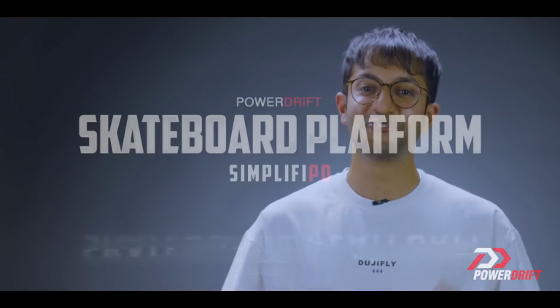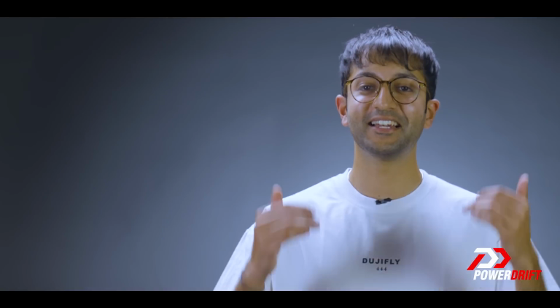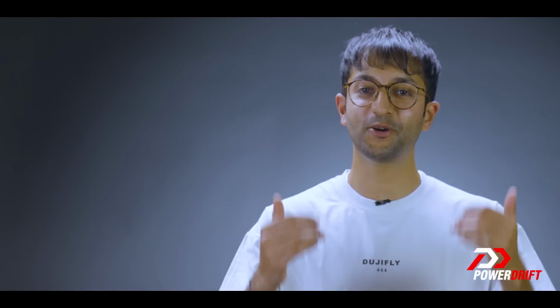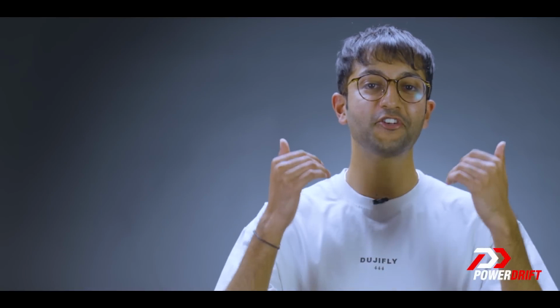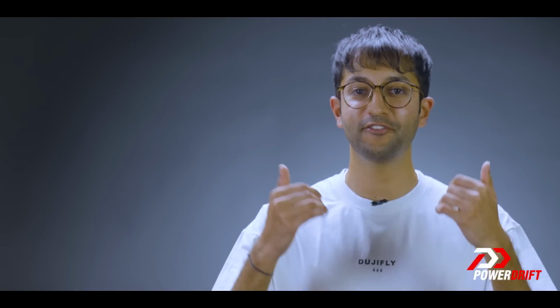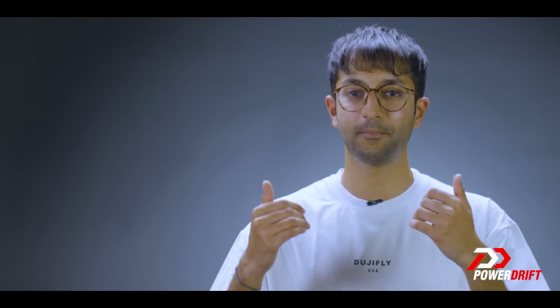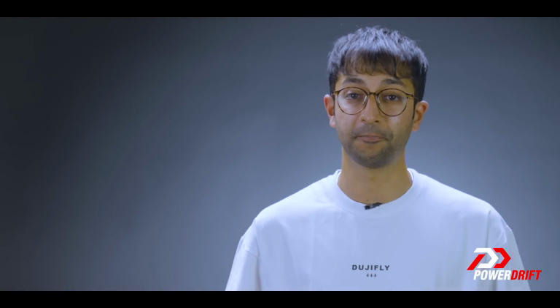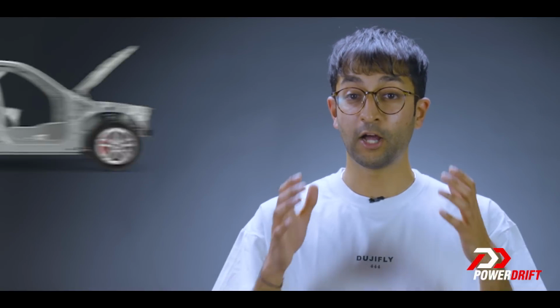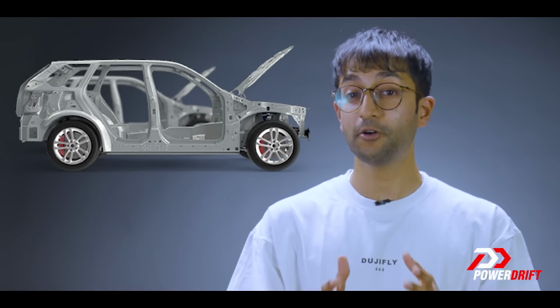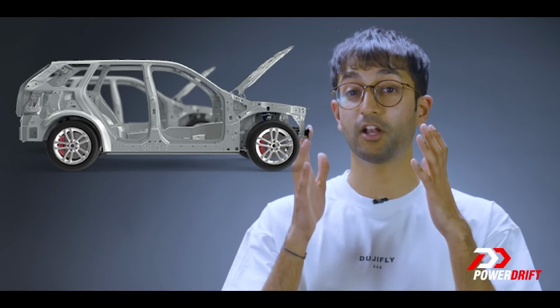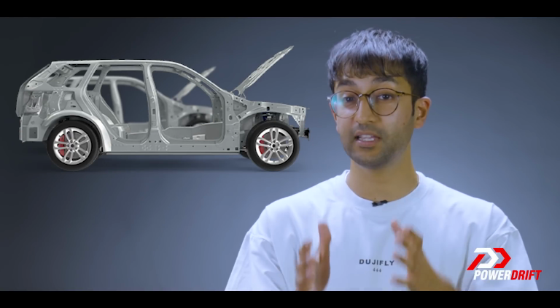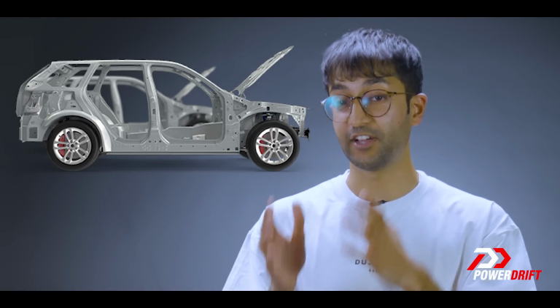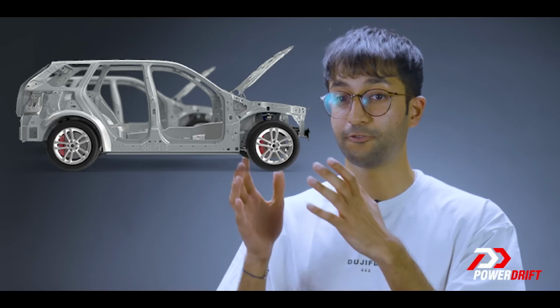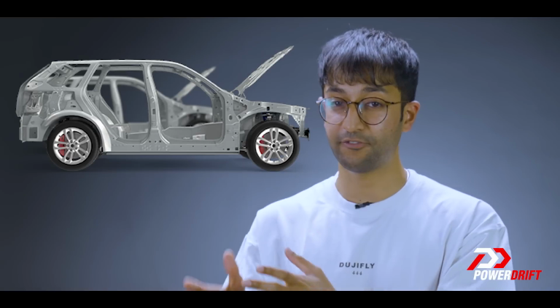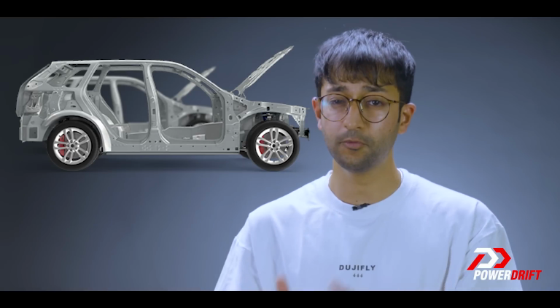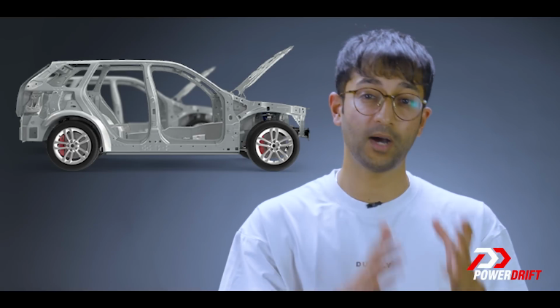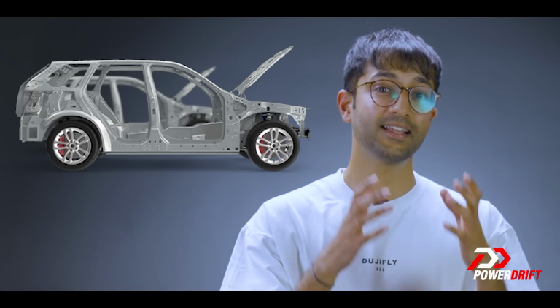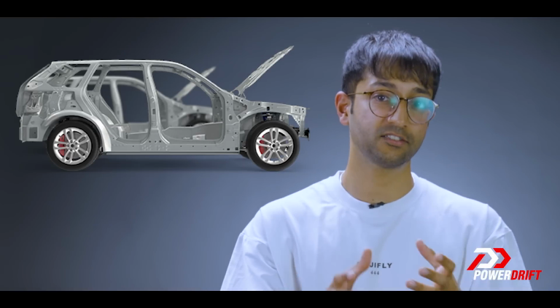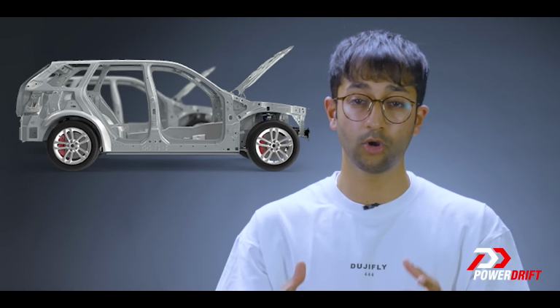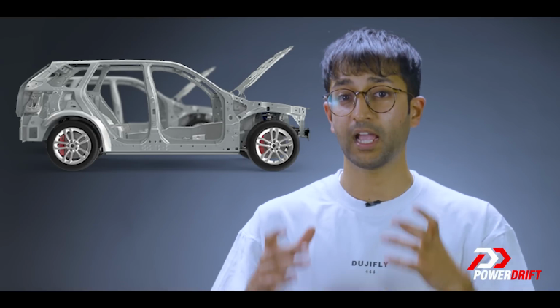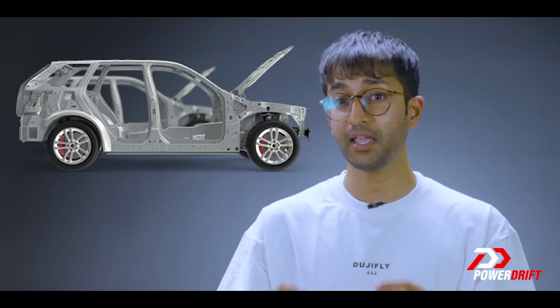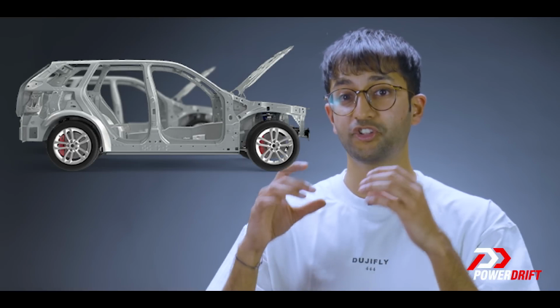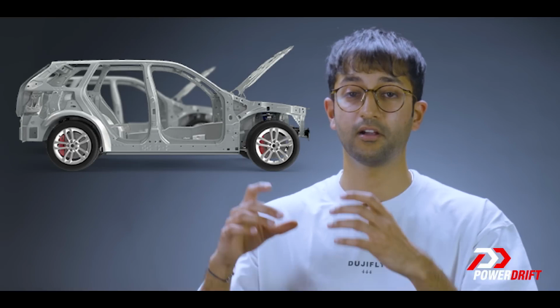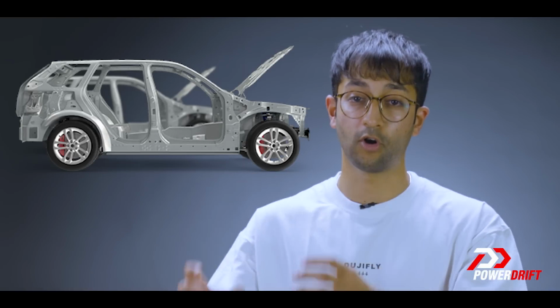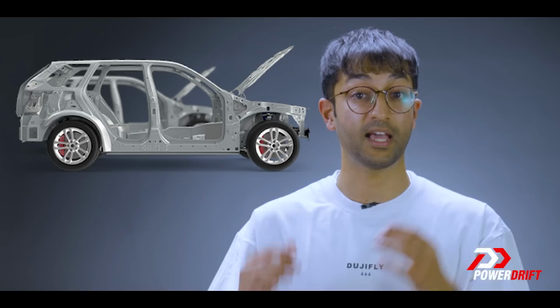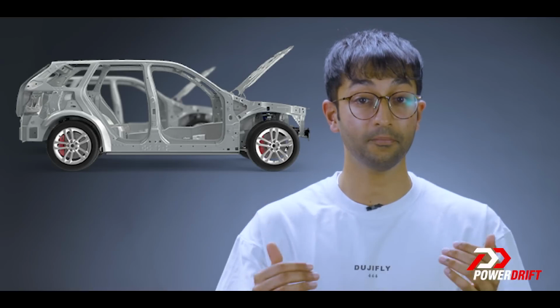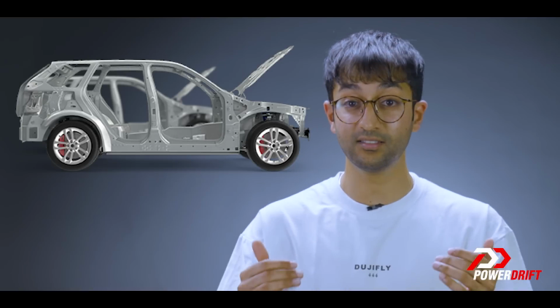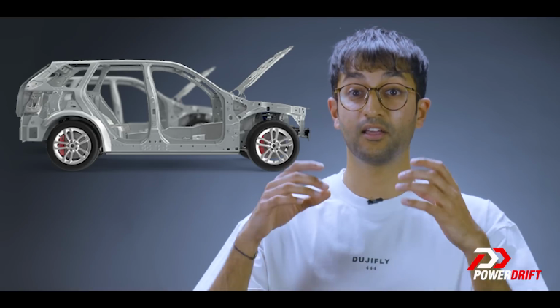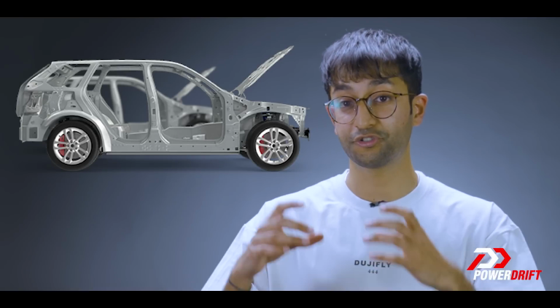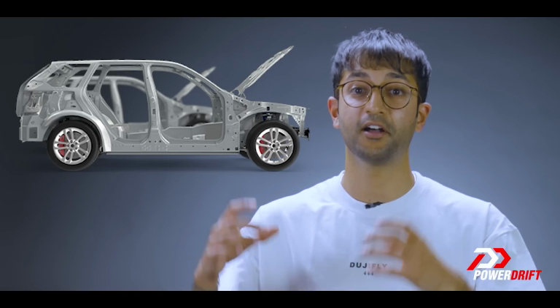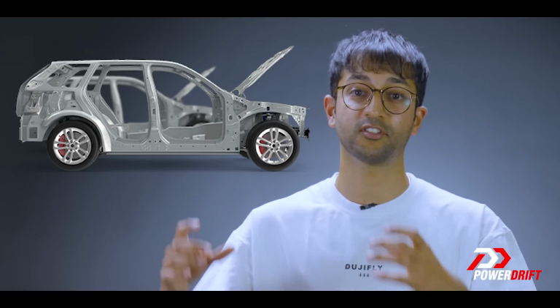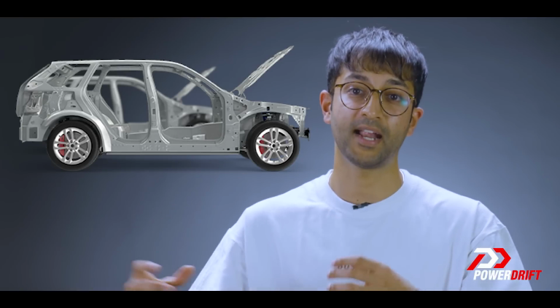First, let's look at a traditional vehicle platform. Platforms are one of the biggest investments for a manufacturer, which is why they last for so long and why they are shared across models and, in some cases, also shared across brands.